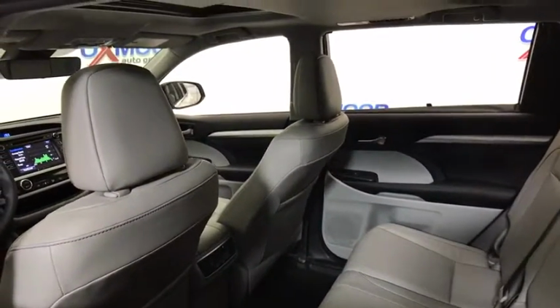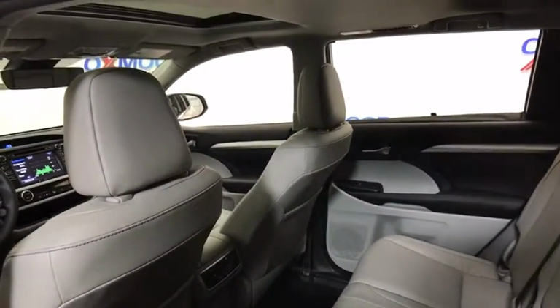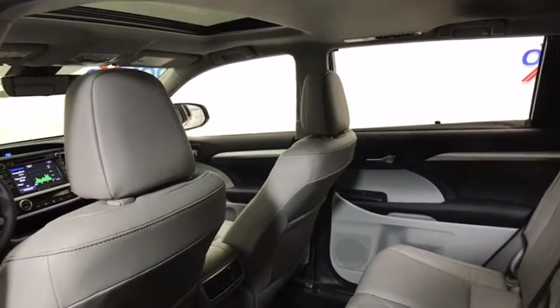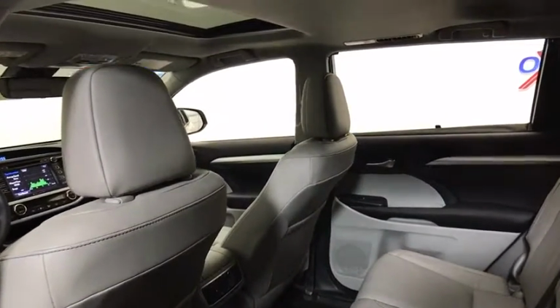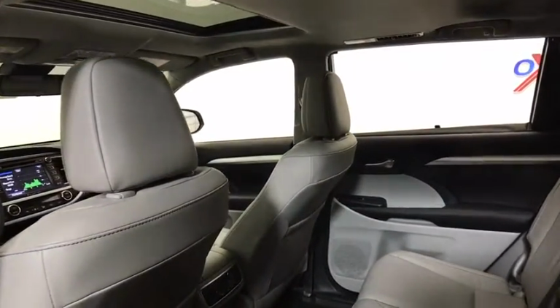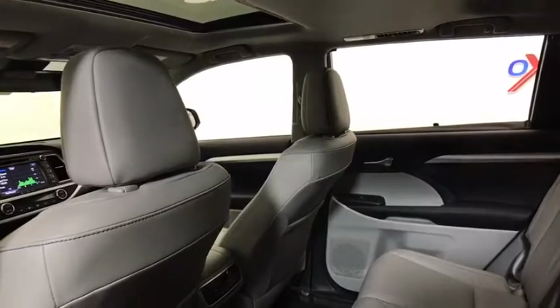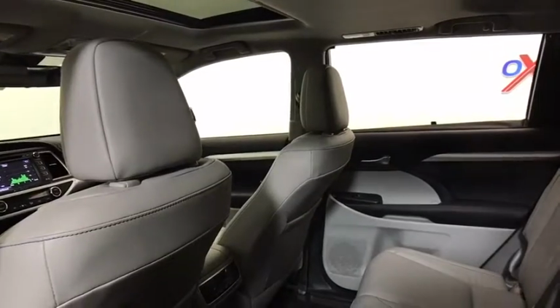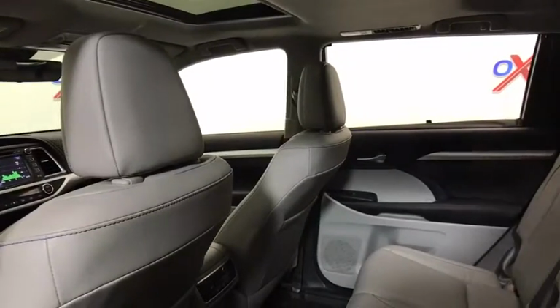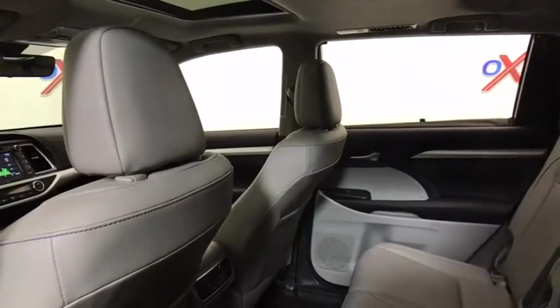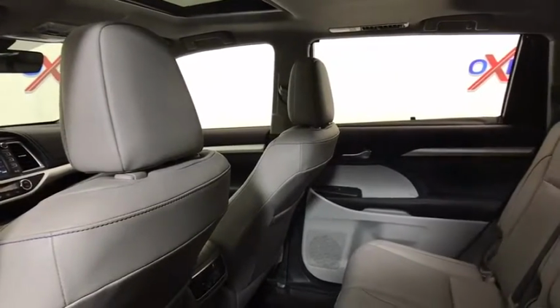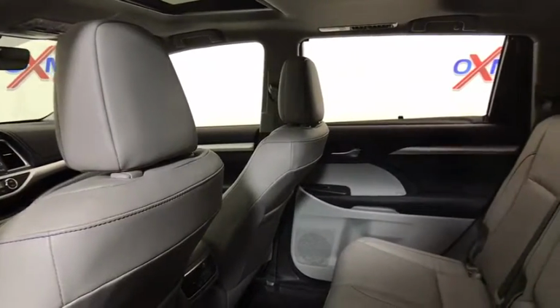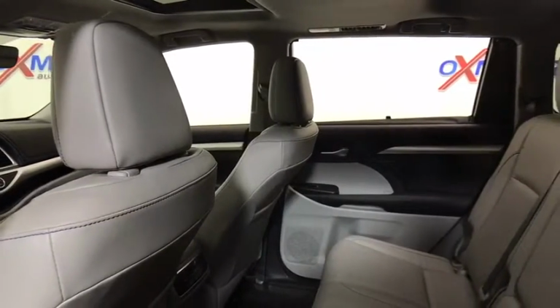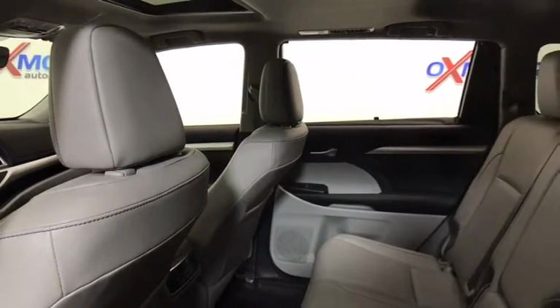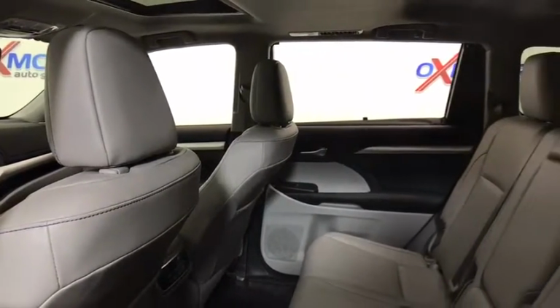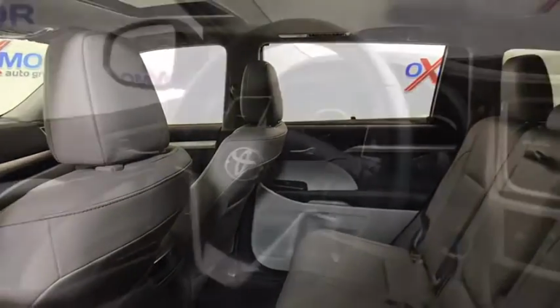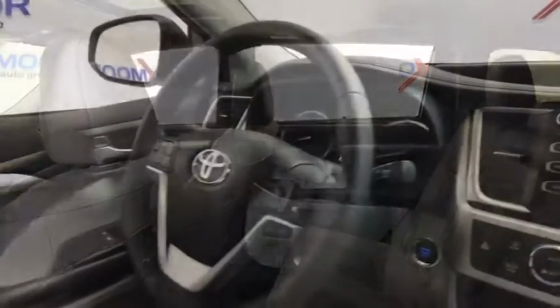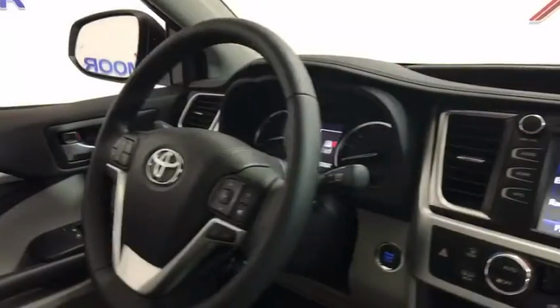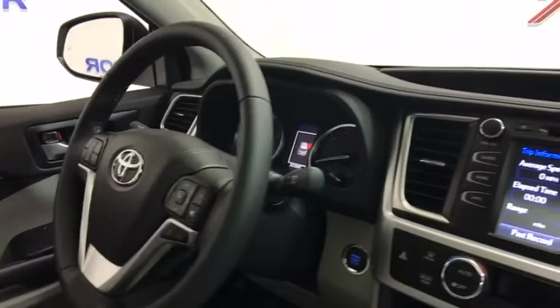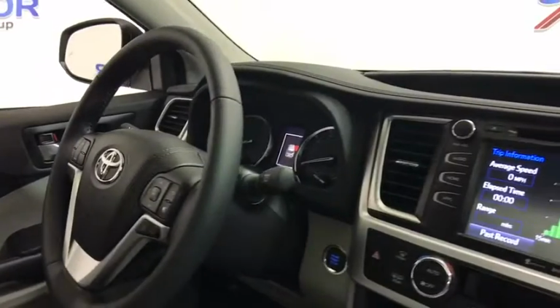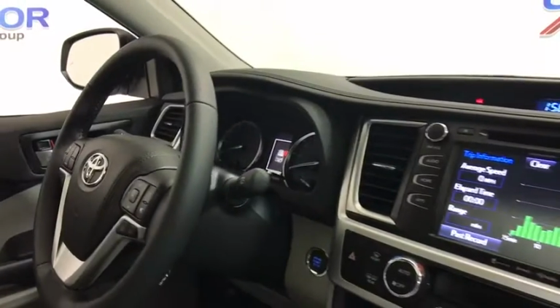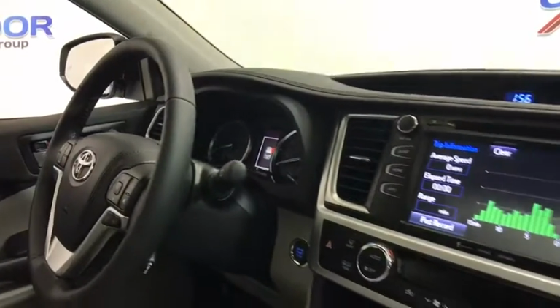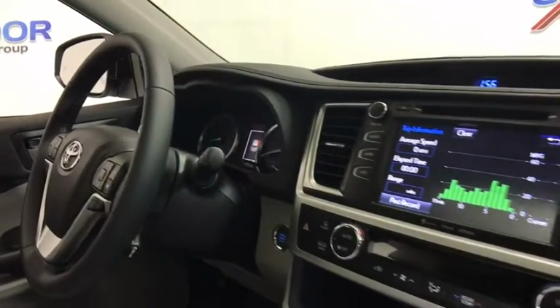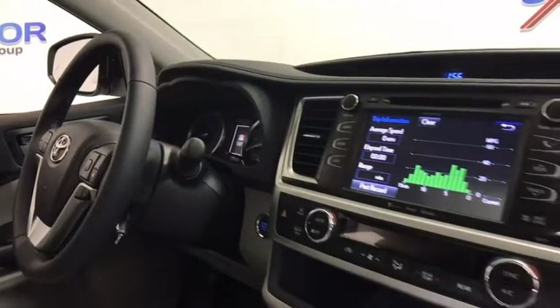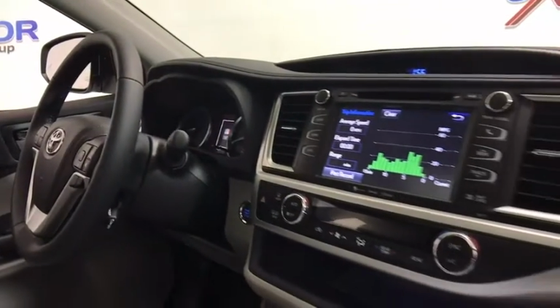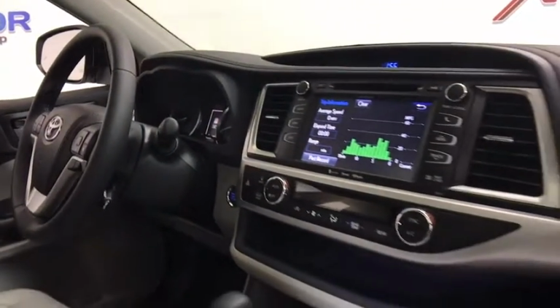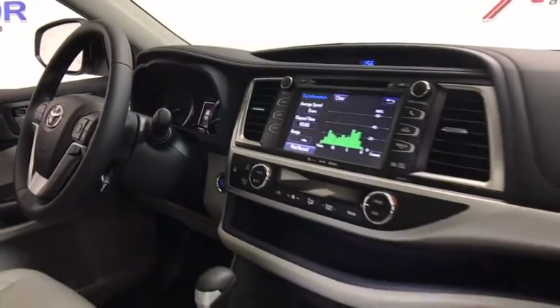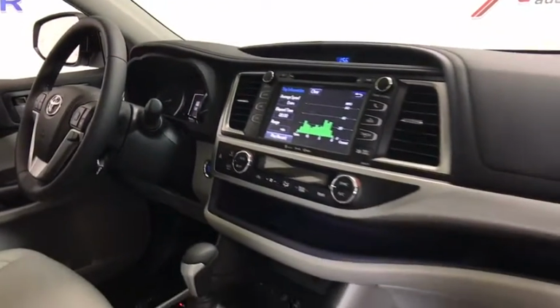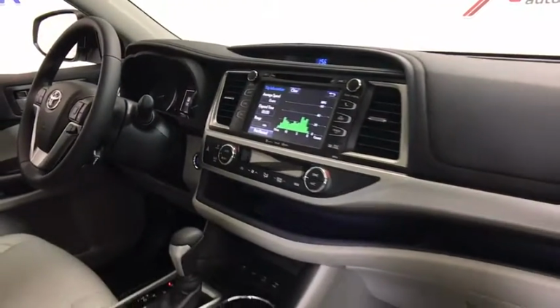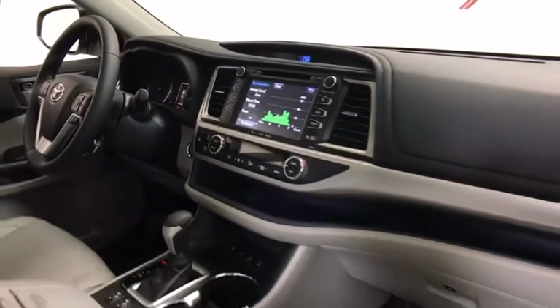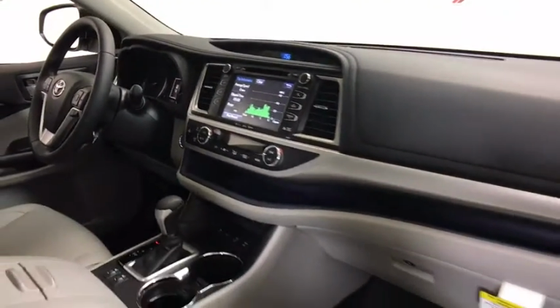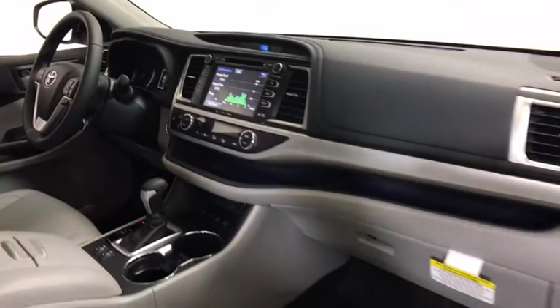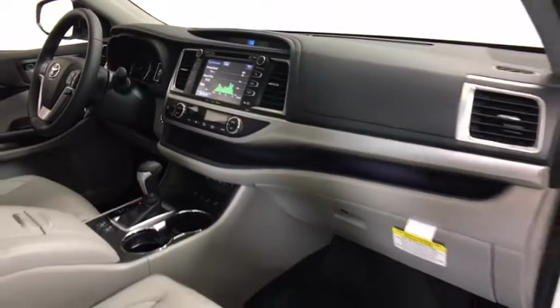Here are some of this vehicle's great options: traction control, power passenger seat, navigation system, dual airbags, power steering, four-wheel disc brakes, universal garage door opener, fog lights, power windows.